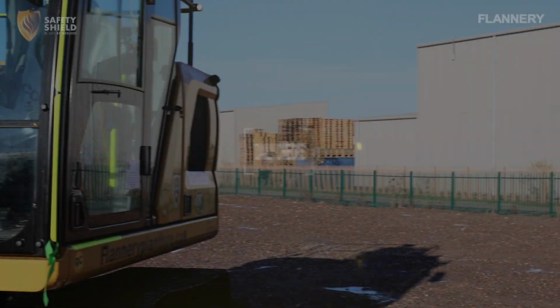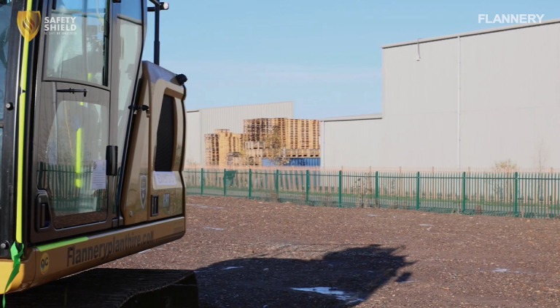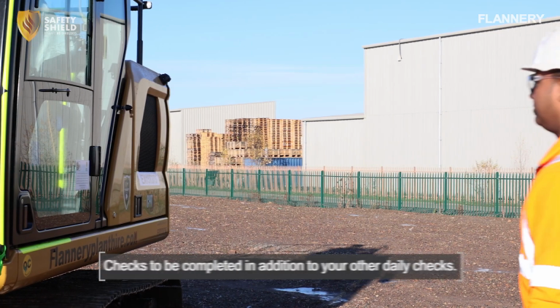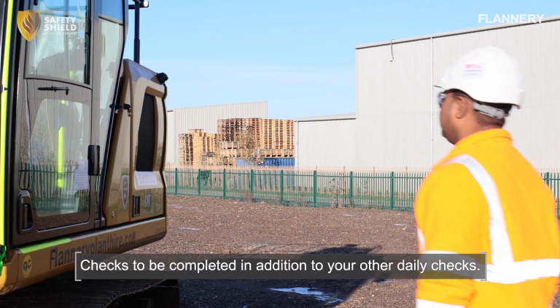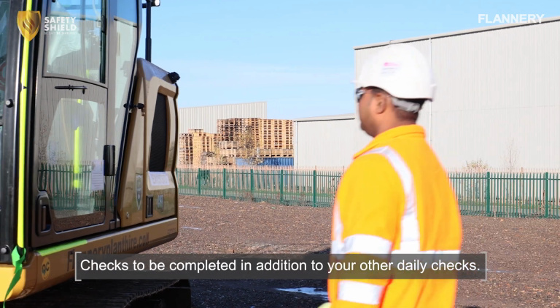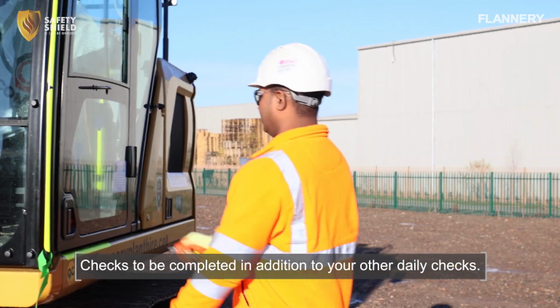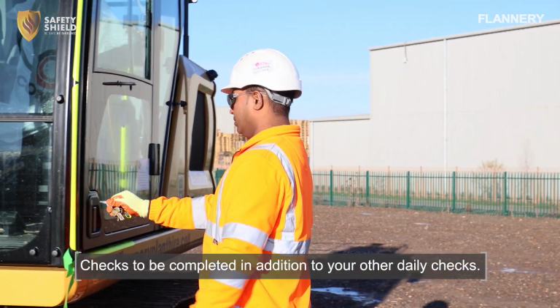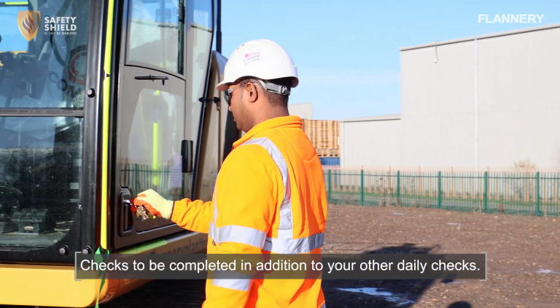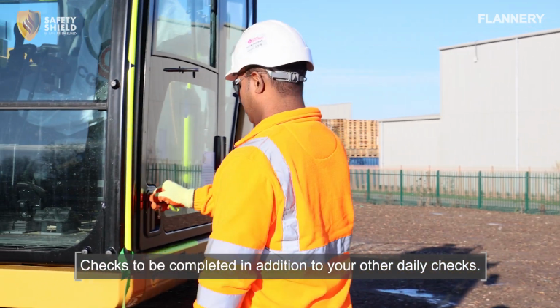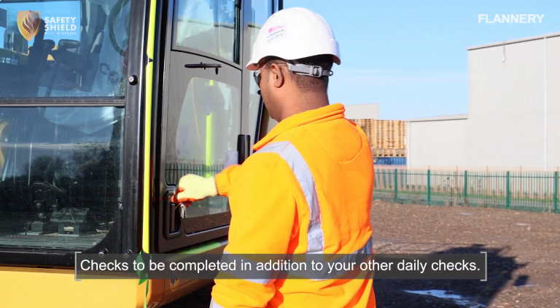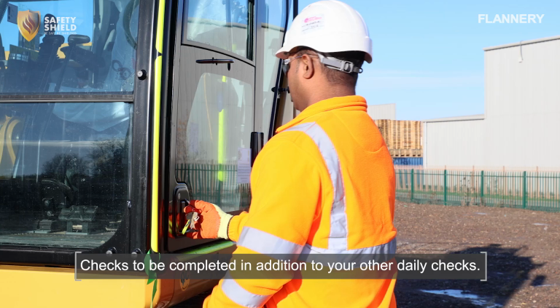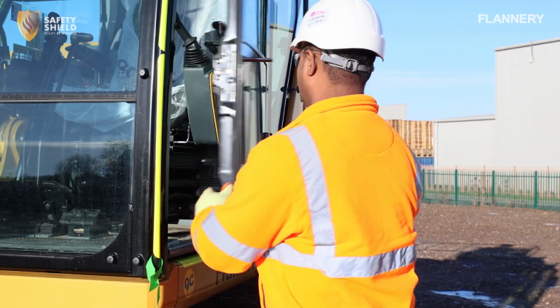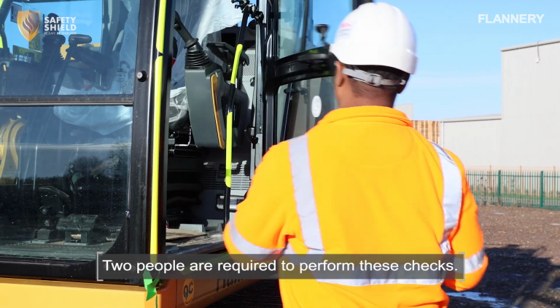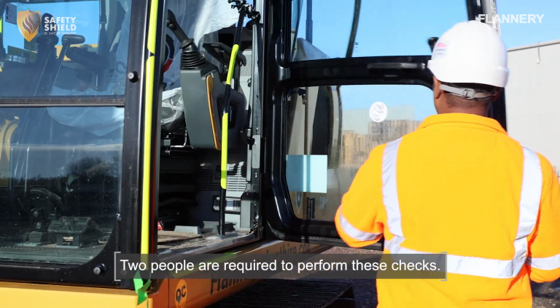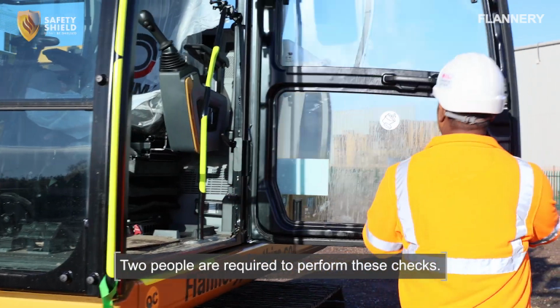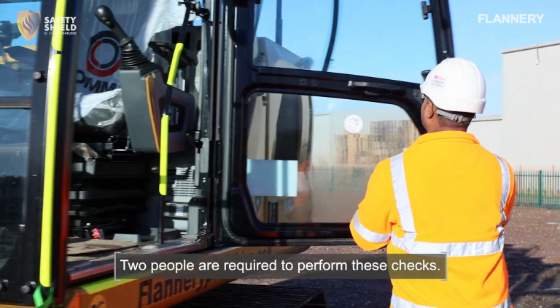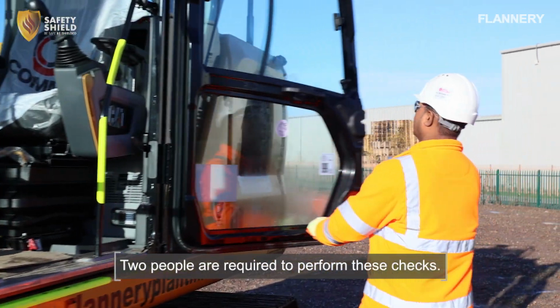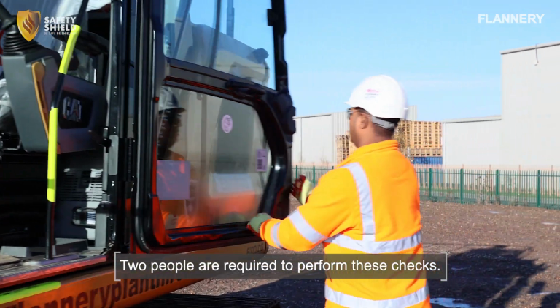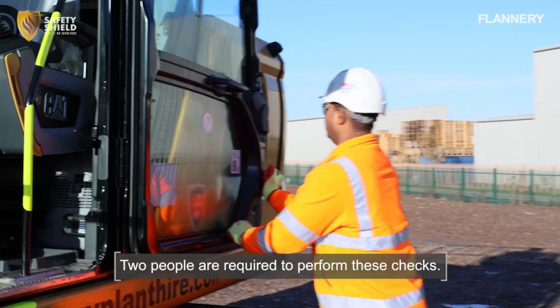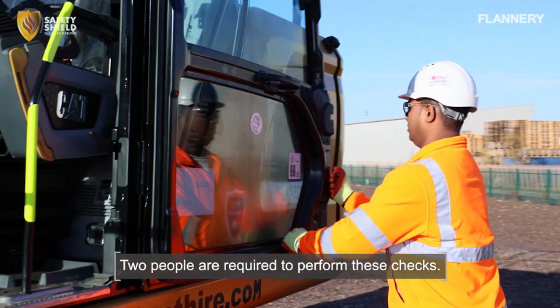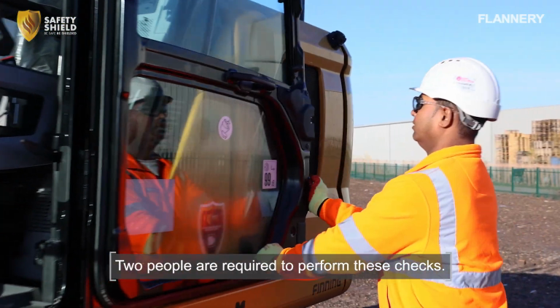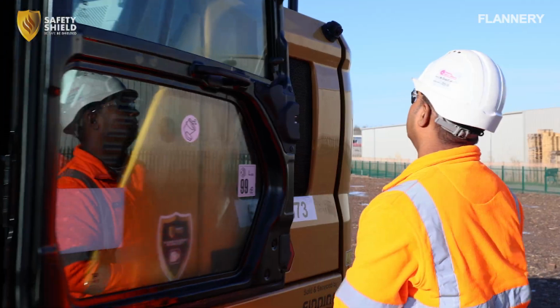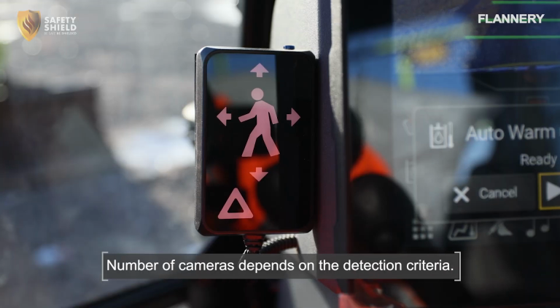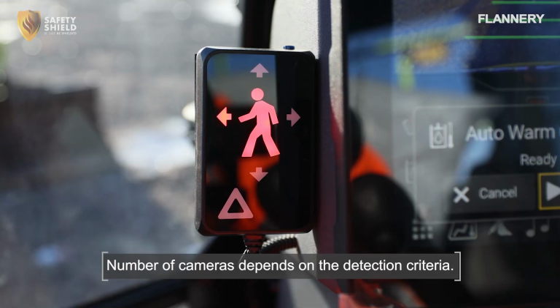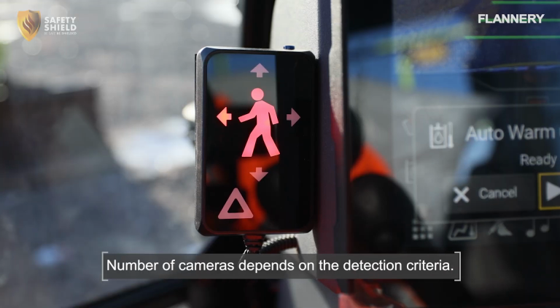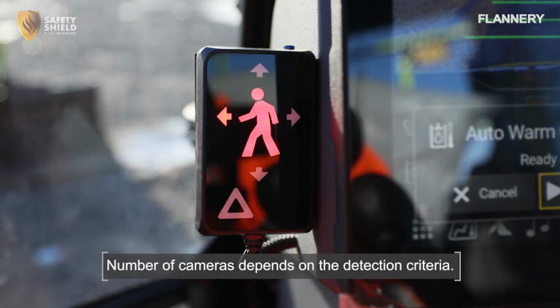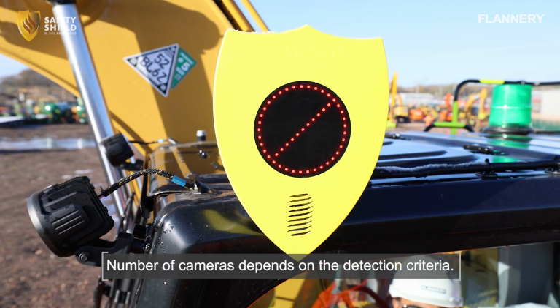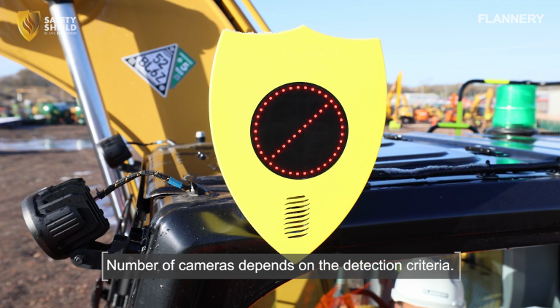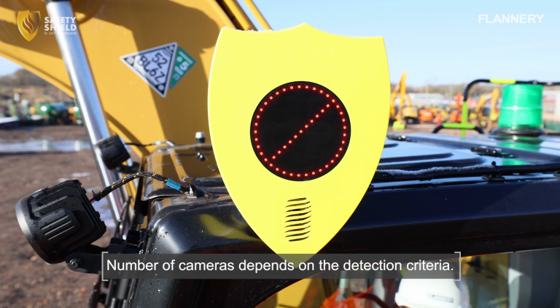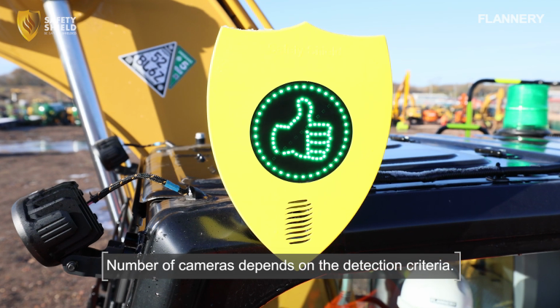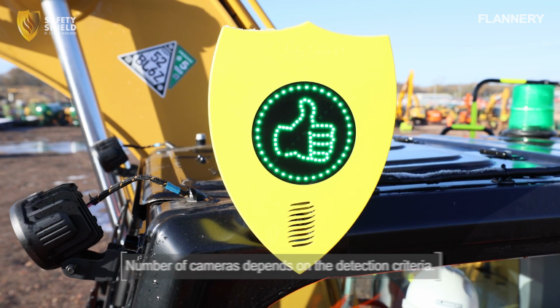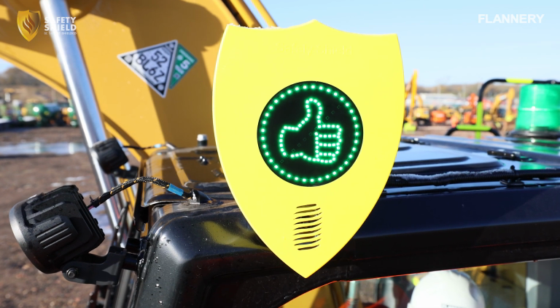Before operating the machine, it is crucial to perform a daily check of the system's cameras to ensure they are fully operational. This procedure activates both internal and external alerts, ensuring everything is functioning correctly before you begin.